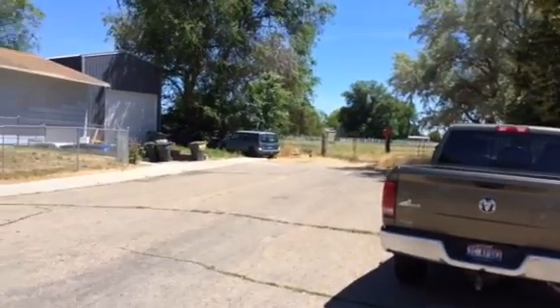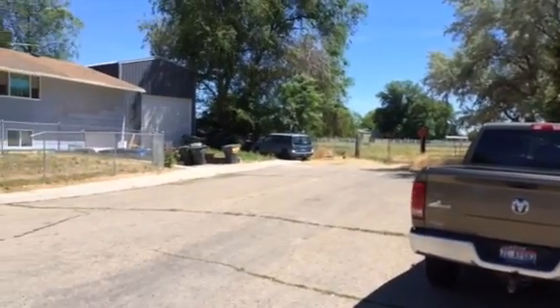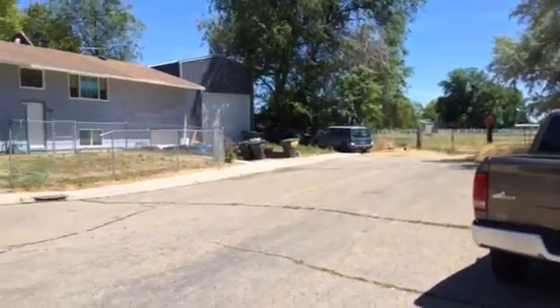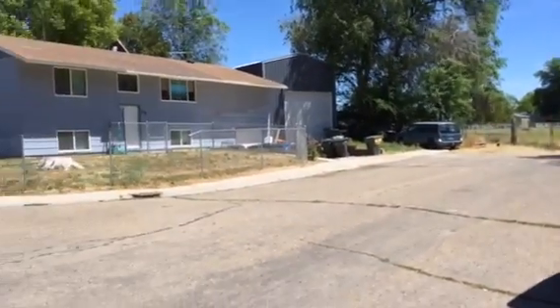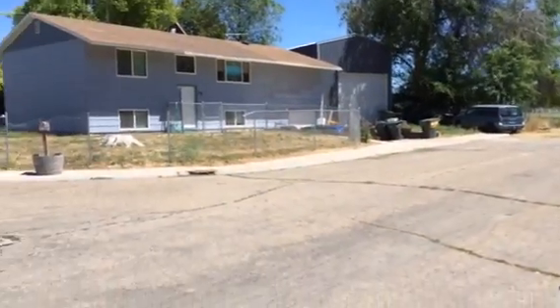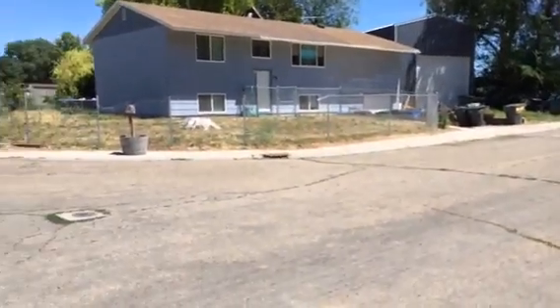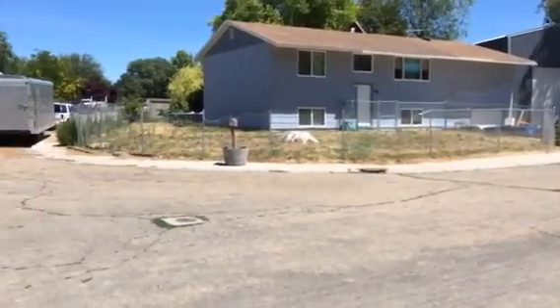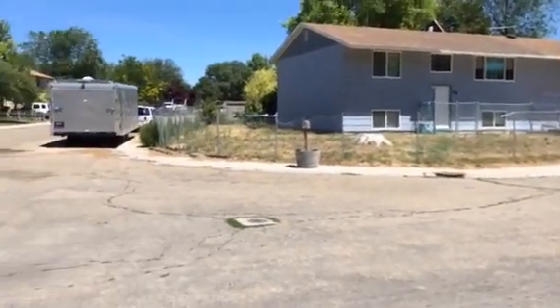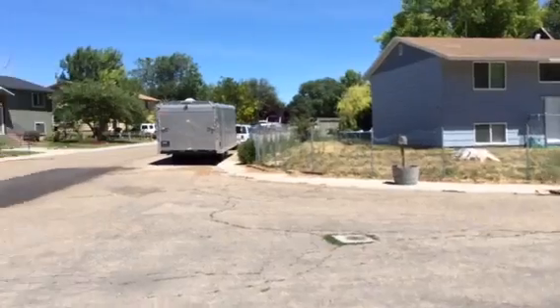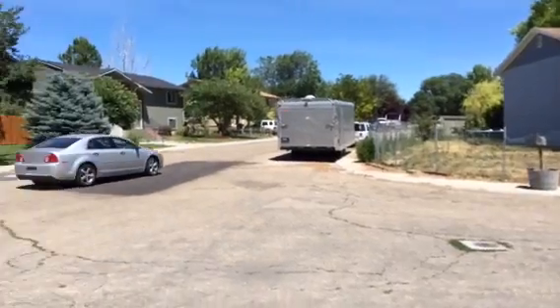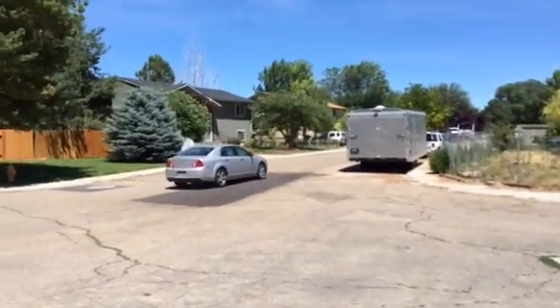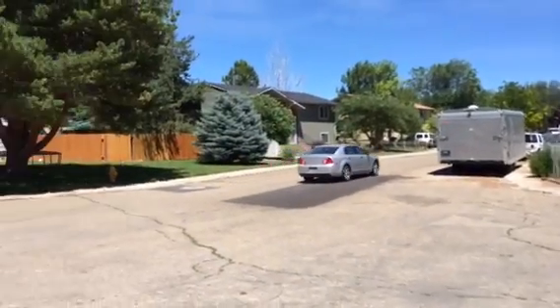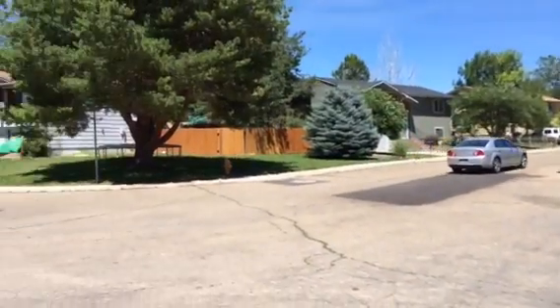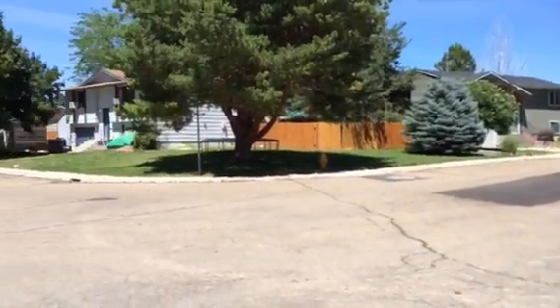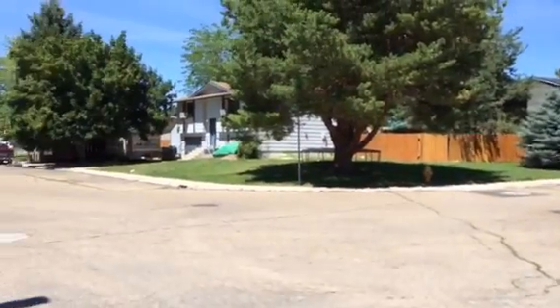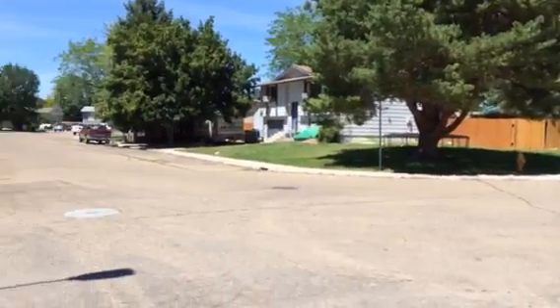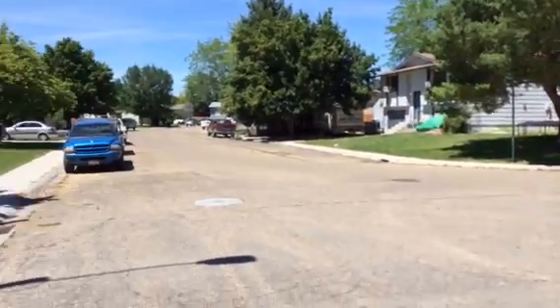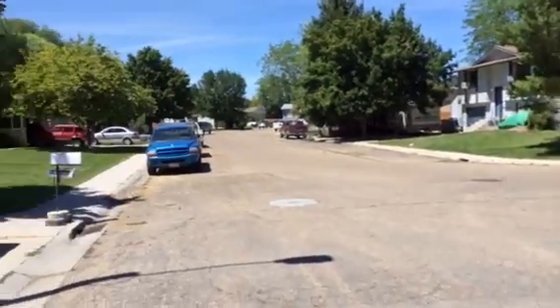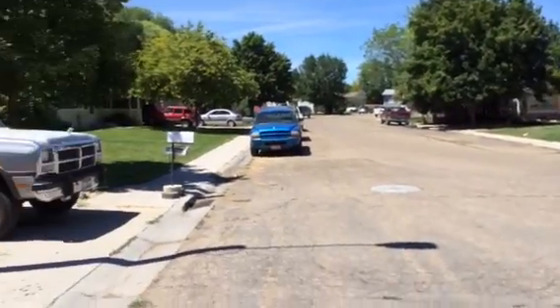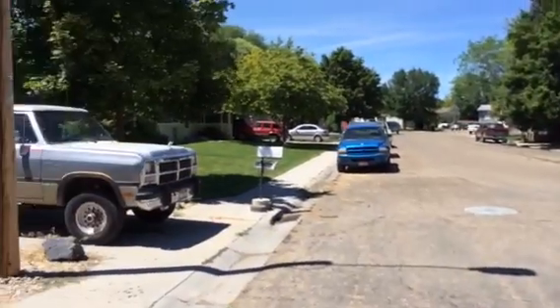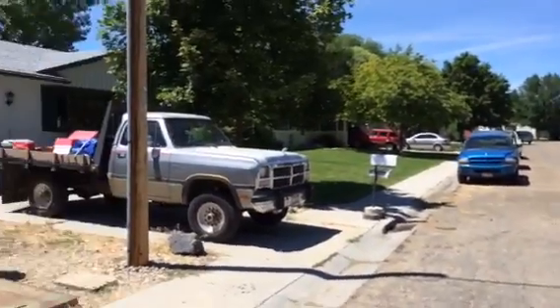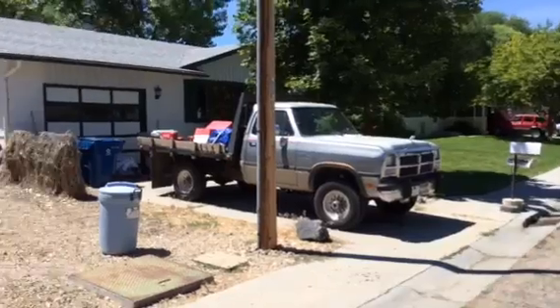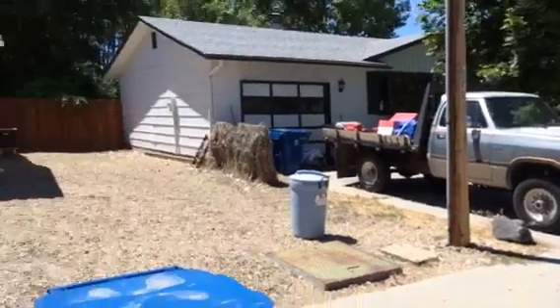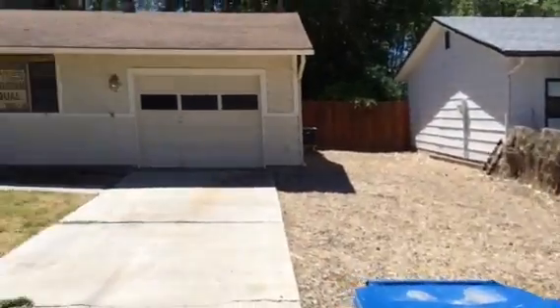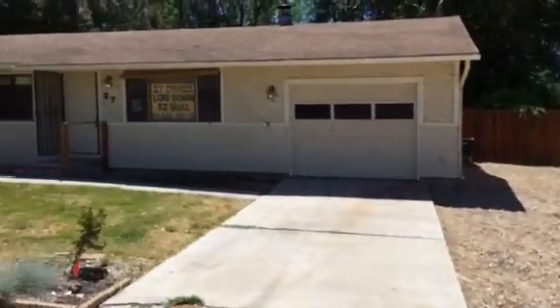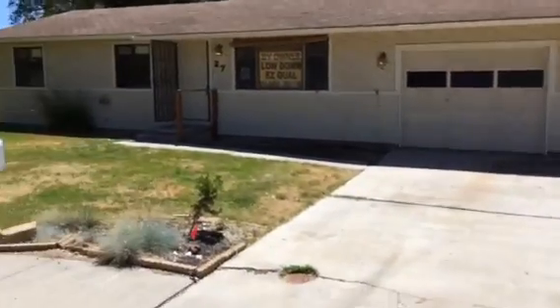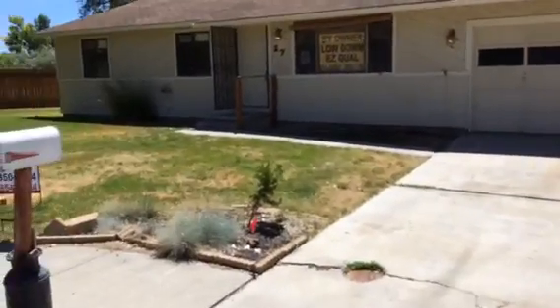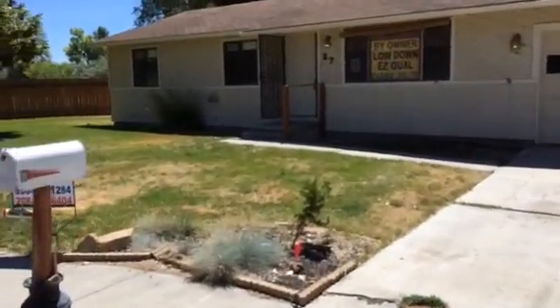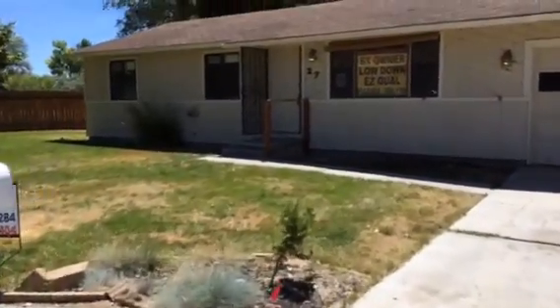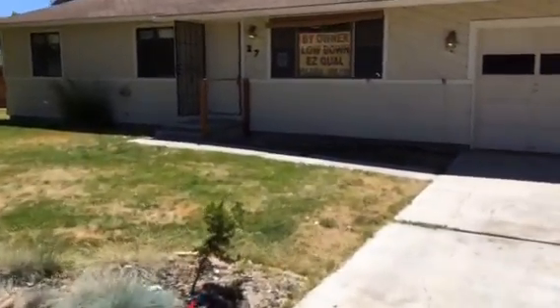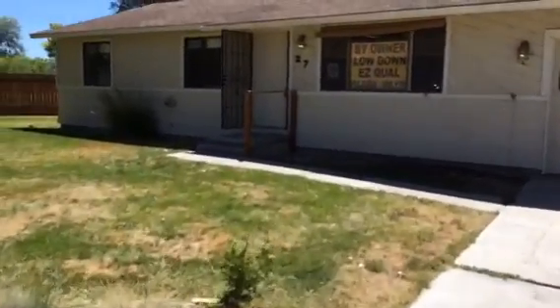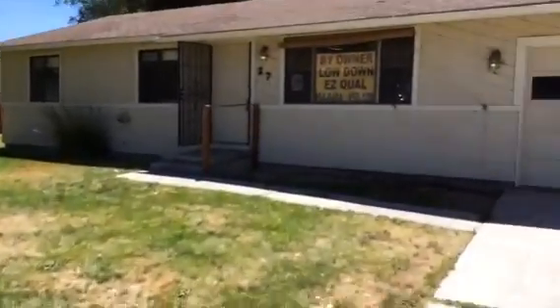As you can see over there, no back neighbors — kind of backs up to a field. Just to give you a survey of the neighborhood here: real quiet, low key, well kept. We just want to take you inside for a little video tour of what we've got.